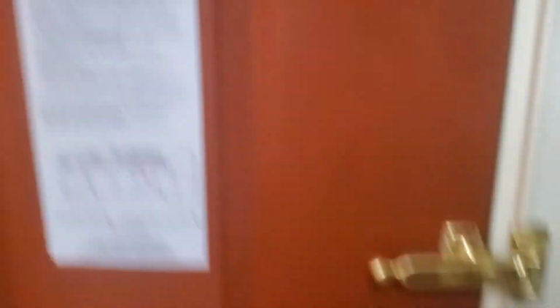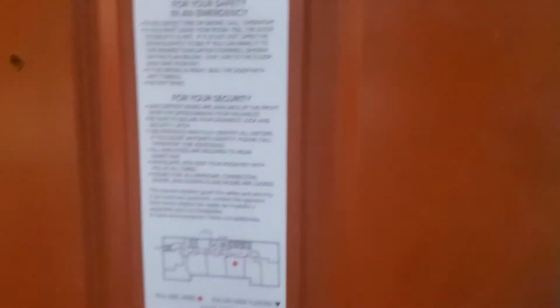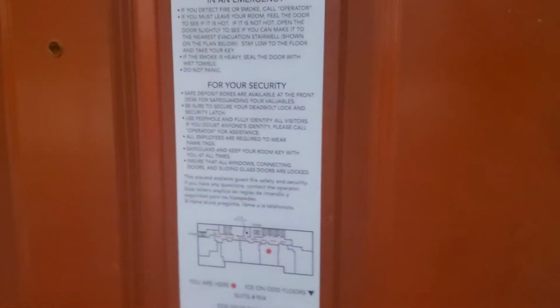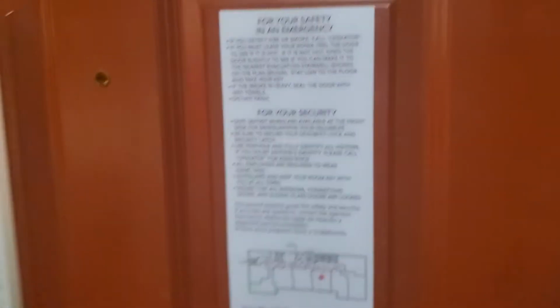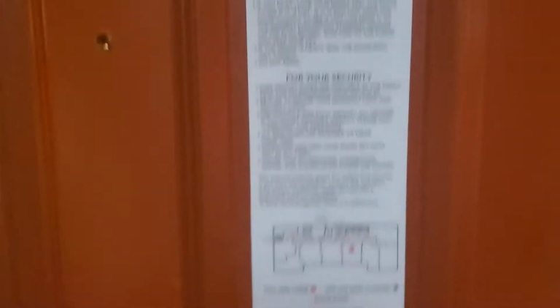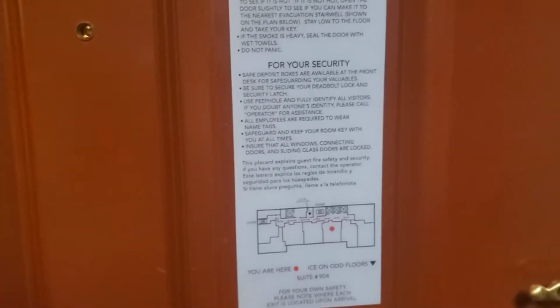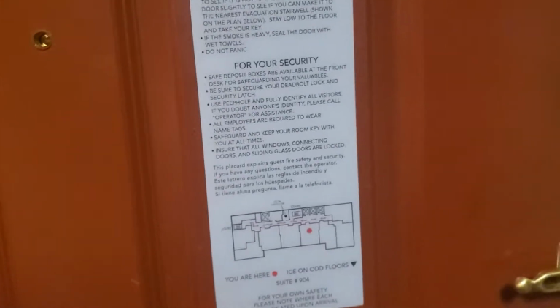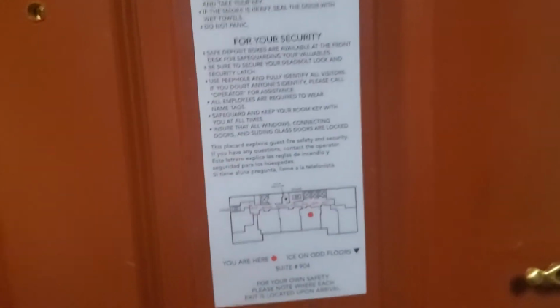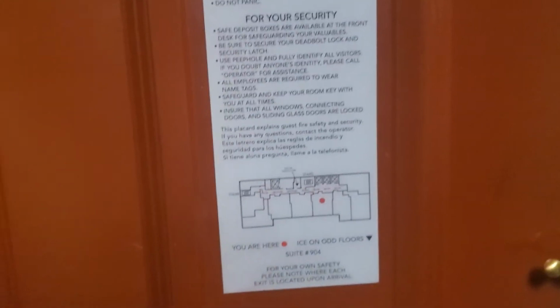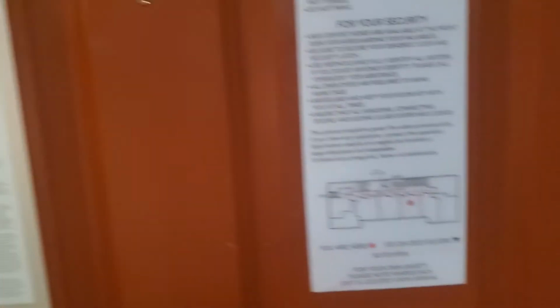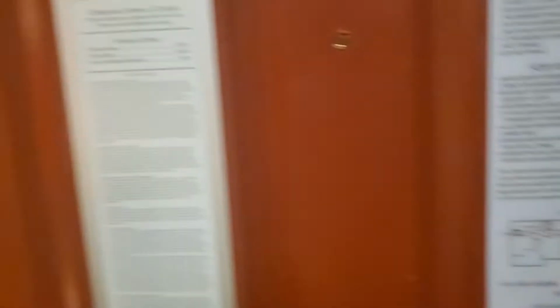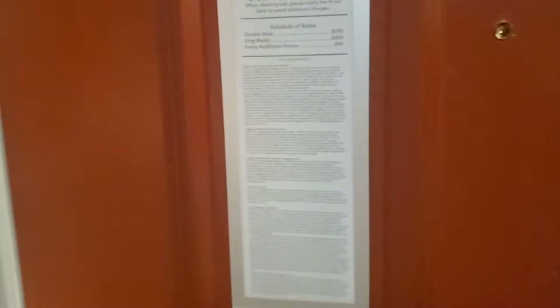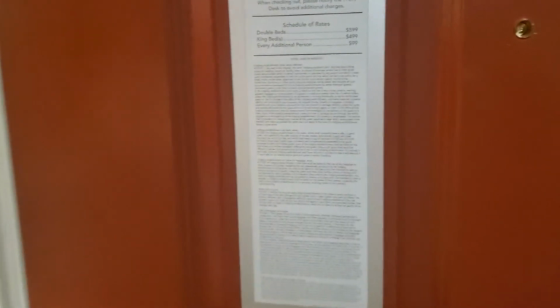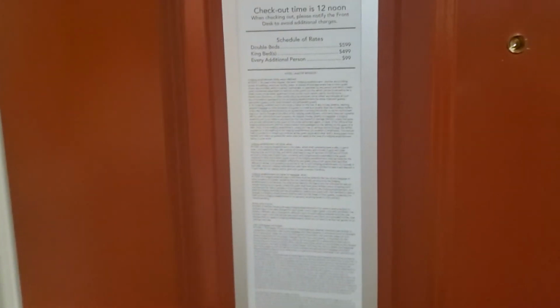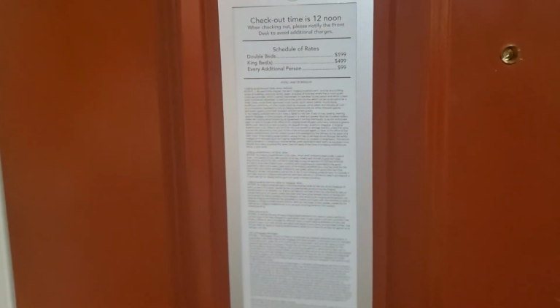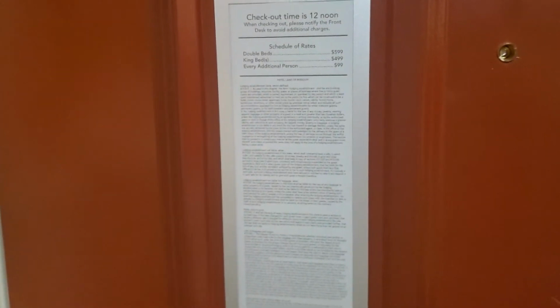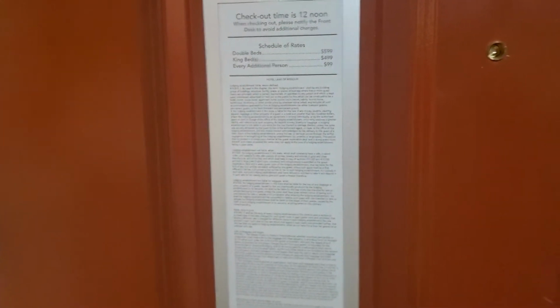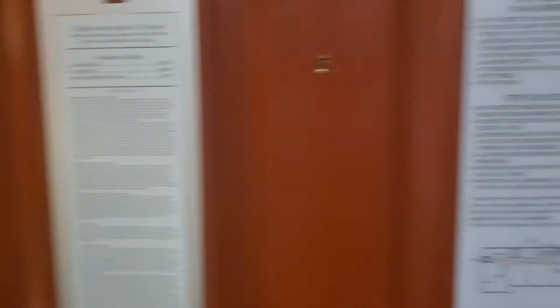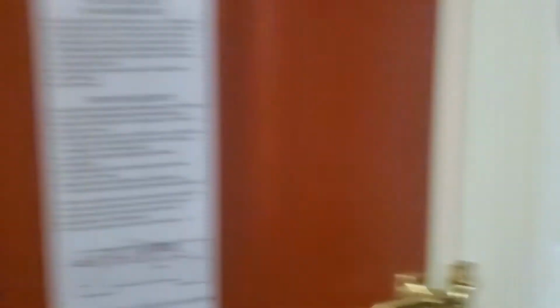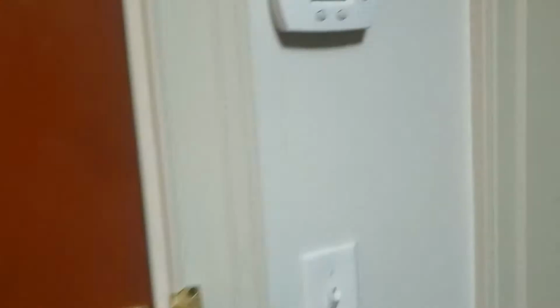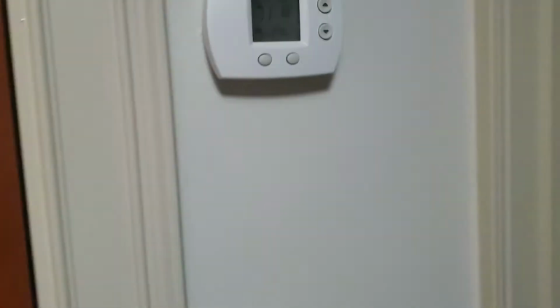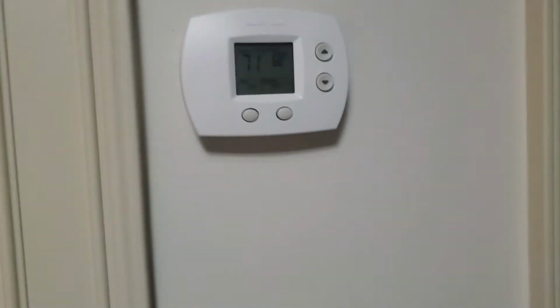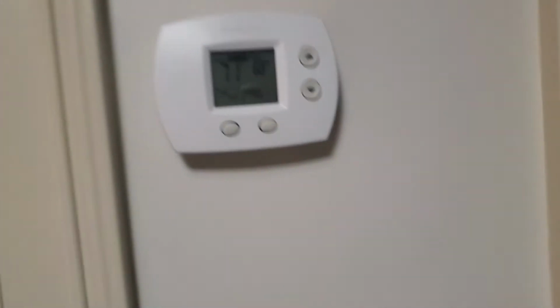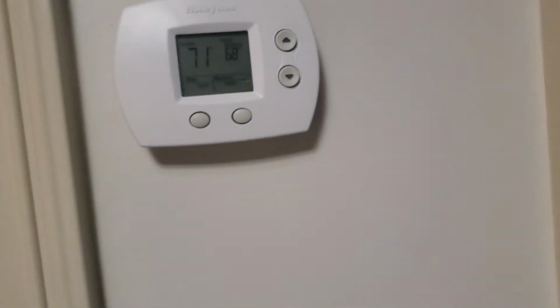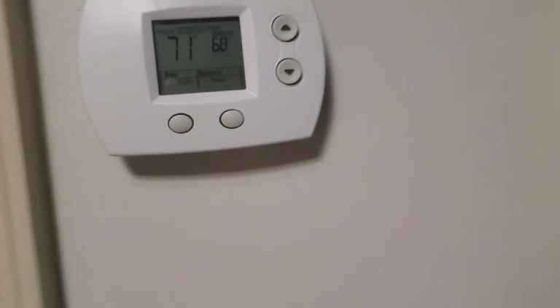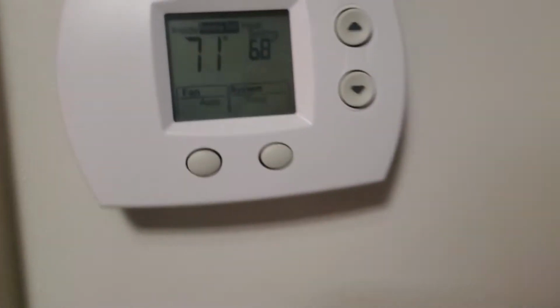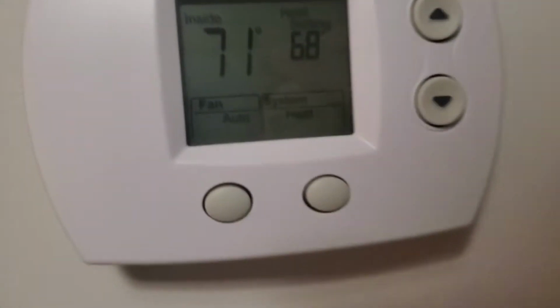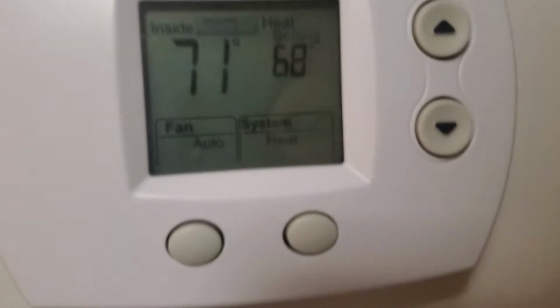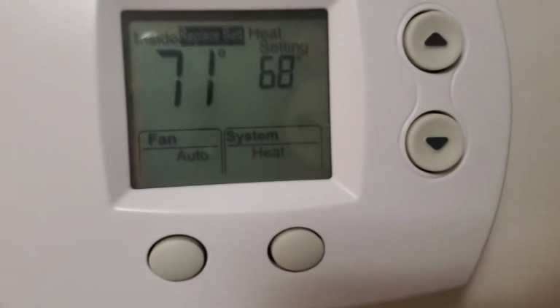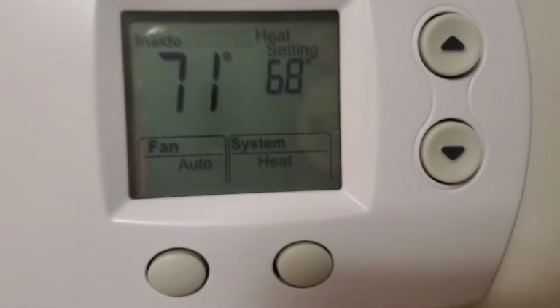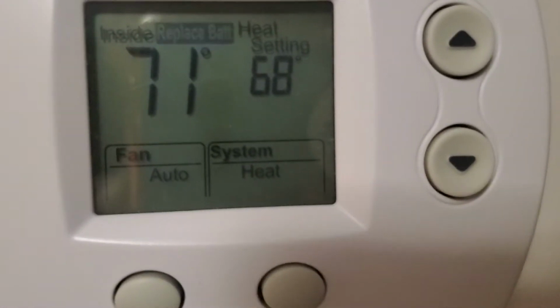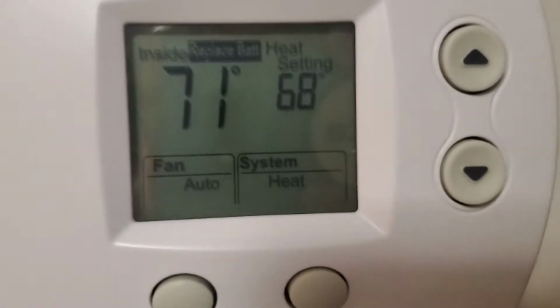You've got your fire evacuation plan, checkout time, and the thermostat here. It's set to 68.